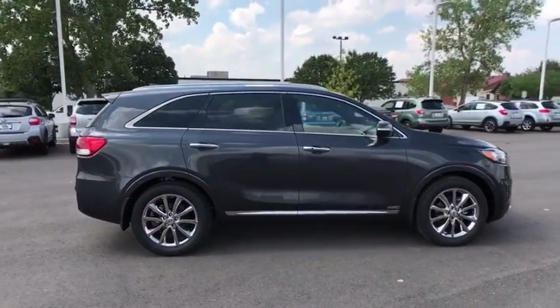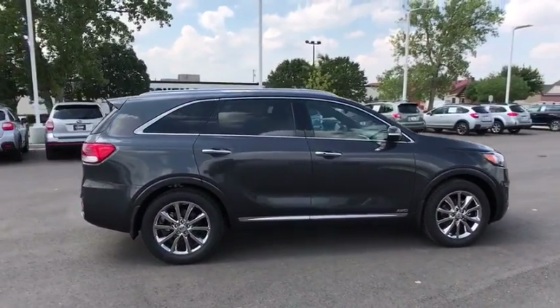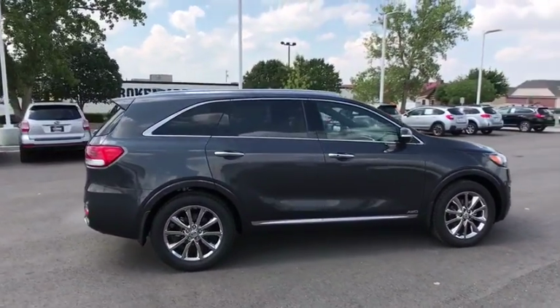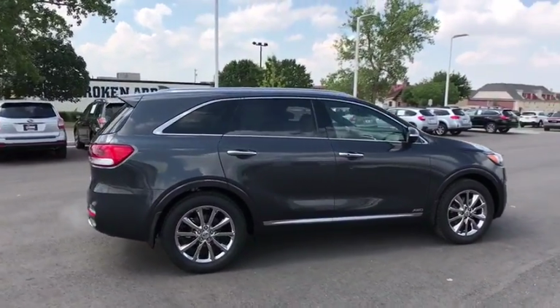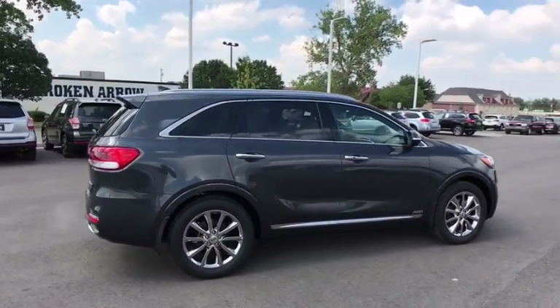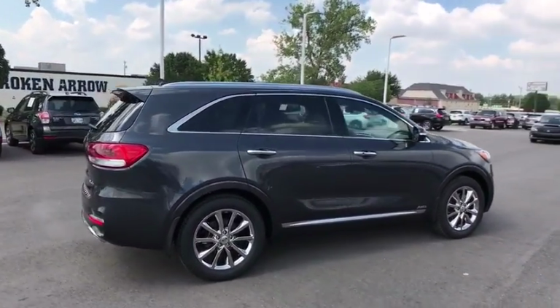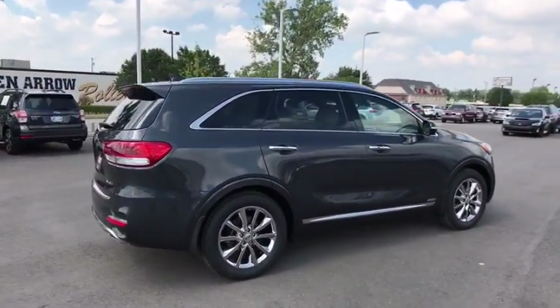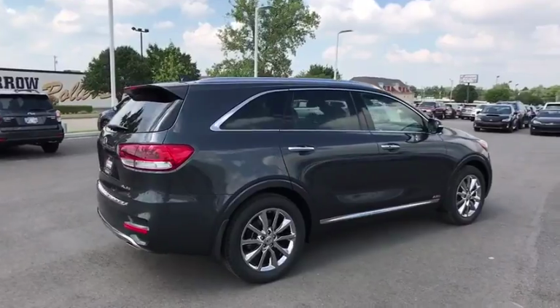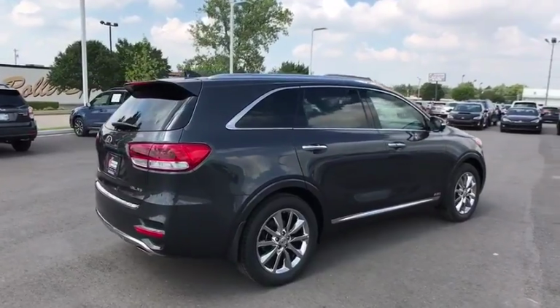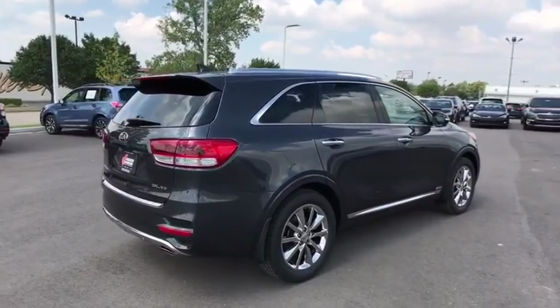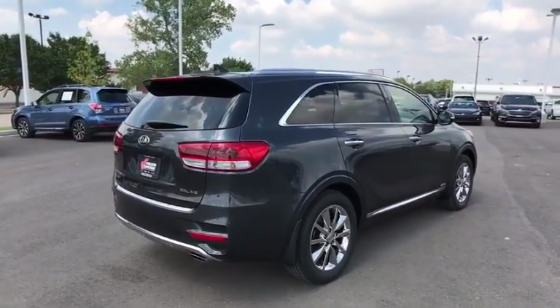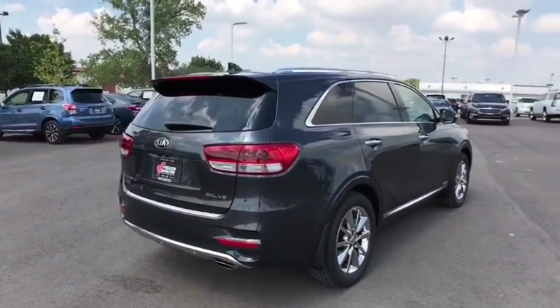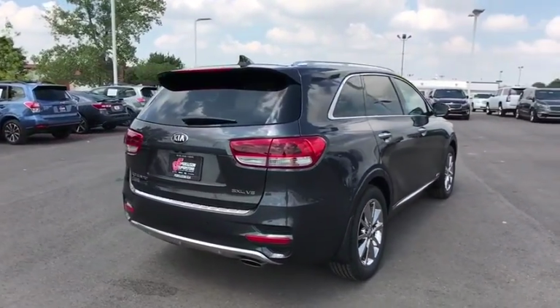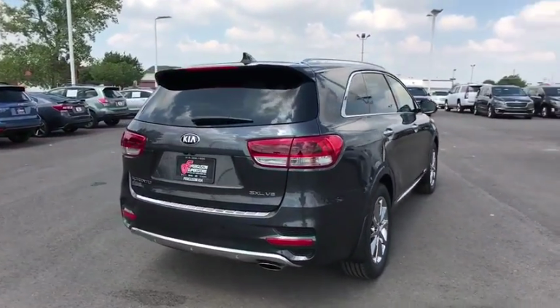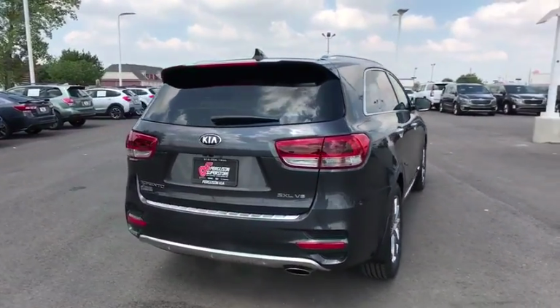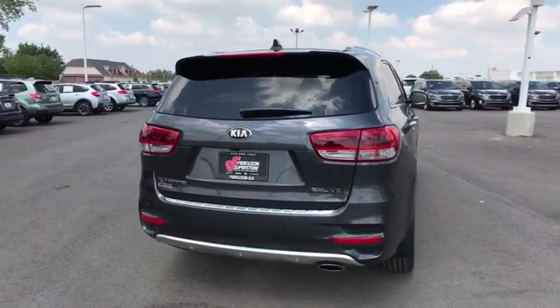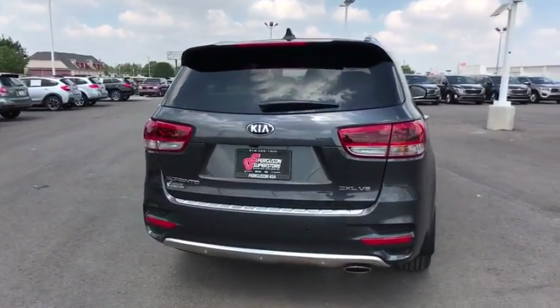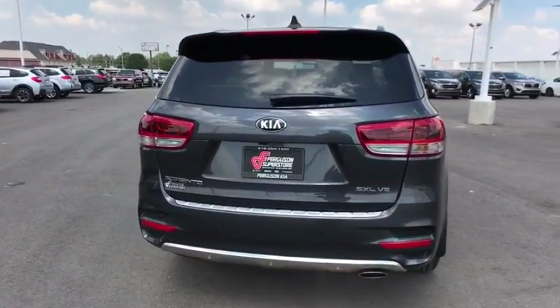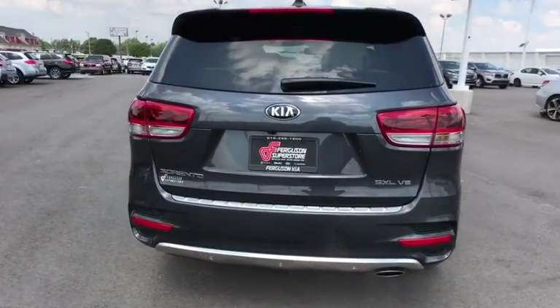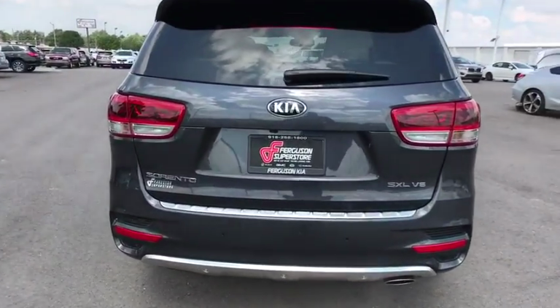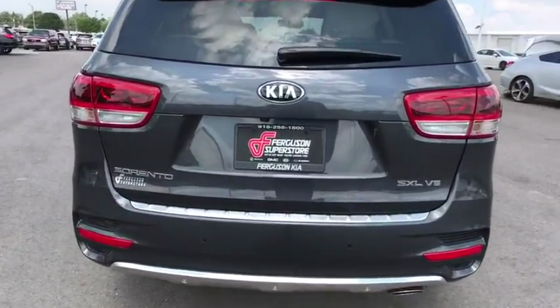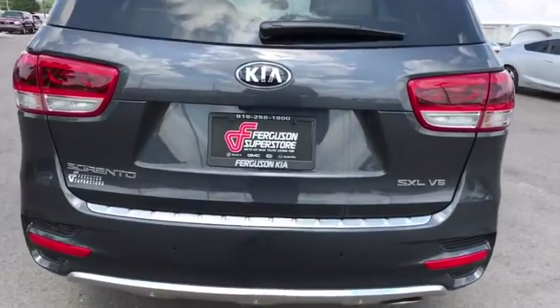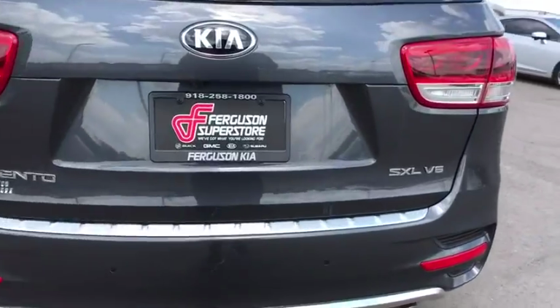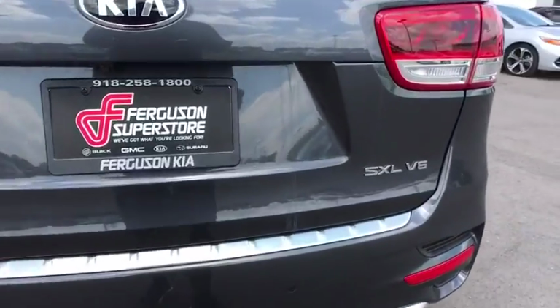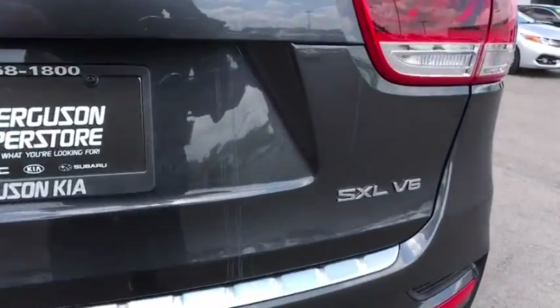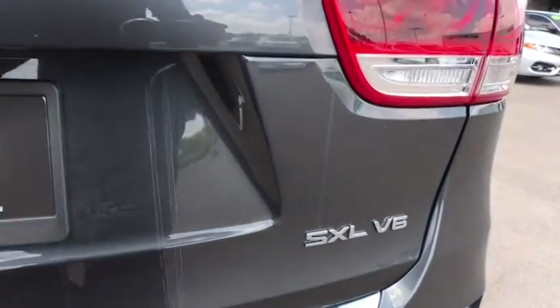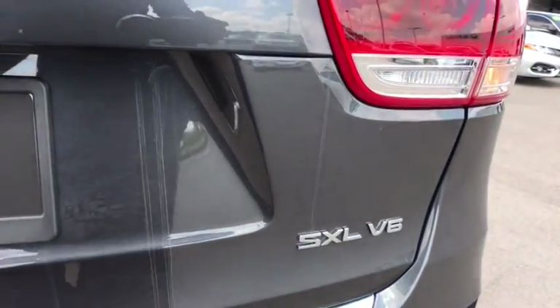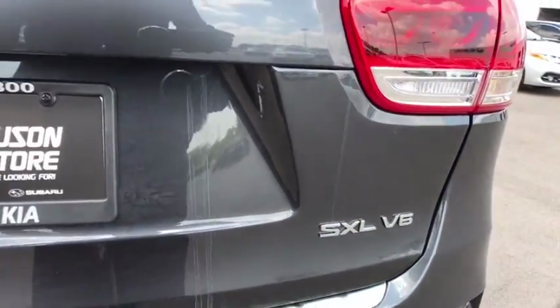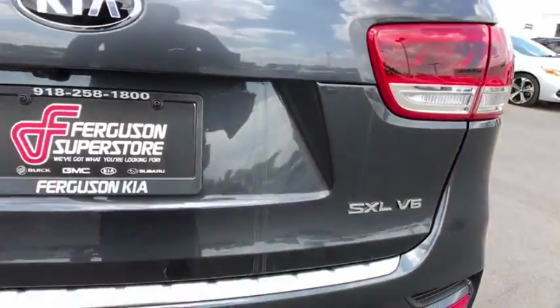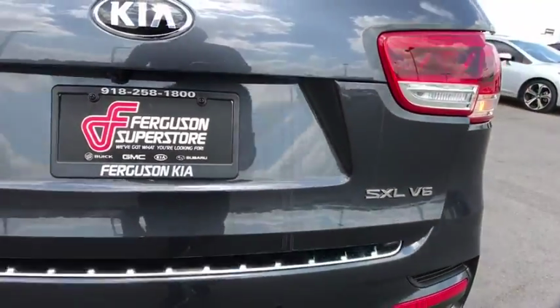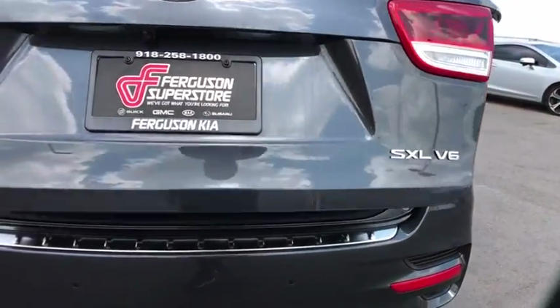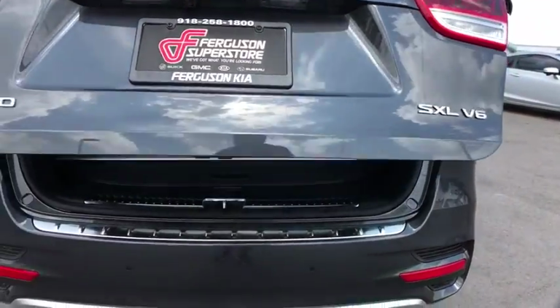Here are some of this vehicle's great options: power passenger seats, stability control, traction control, keyless entry, navigation system, steering wheel audio controls, power liftgate, all-wheel drive.